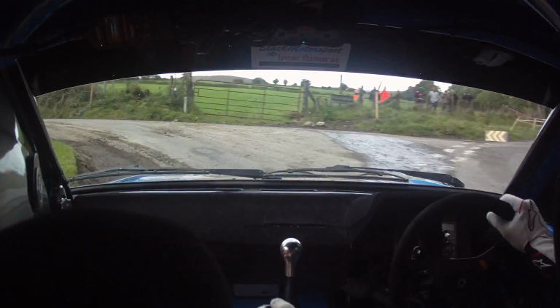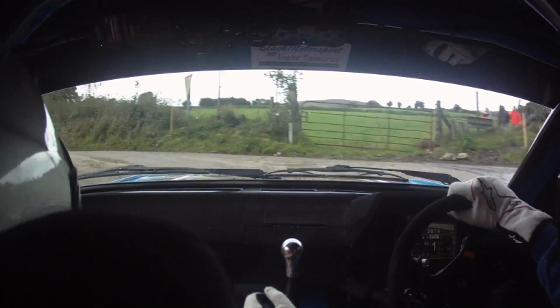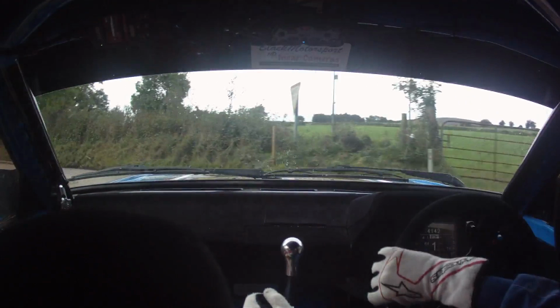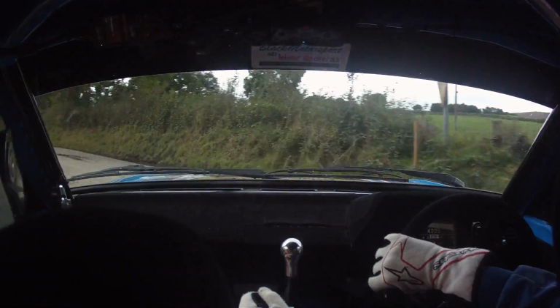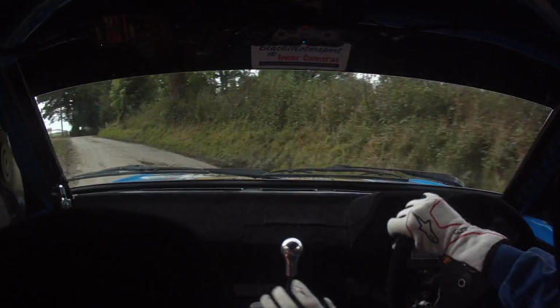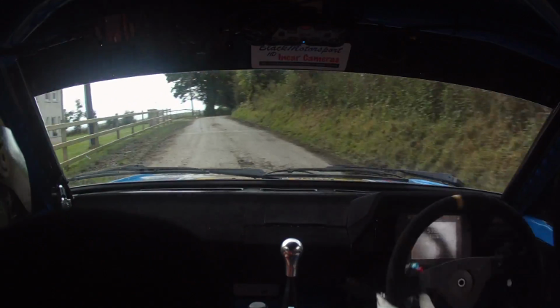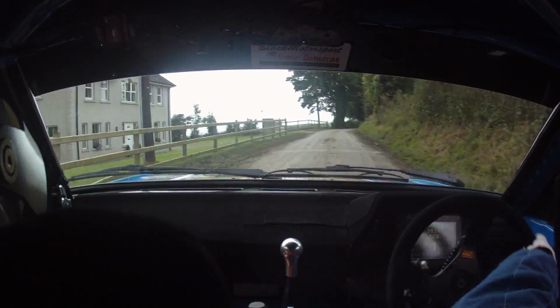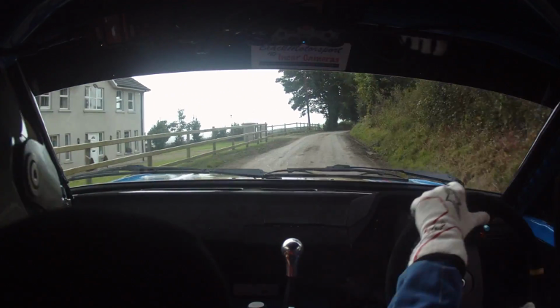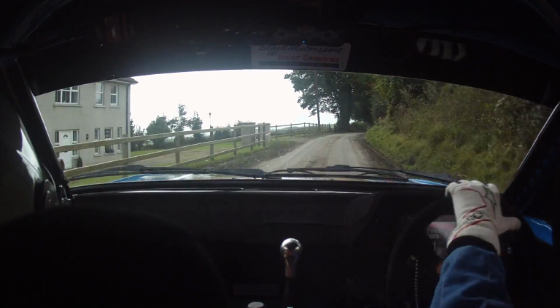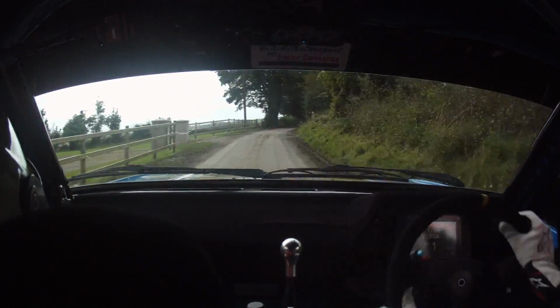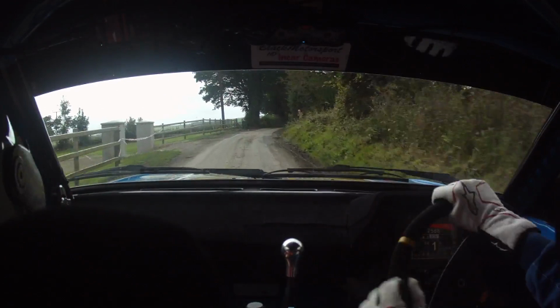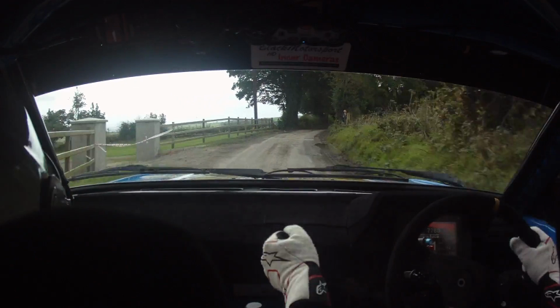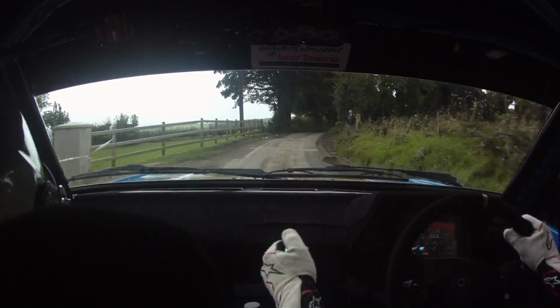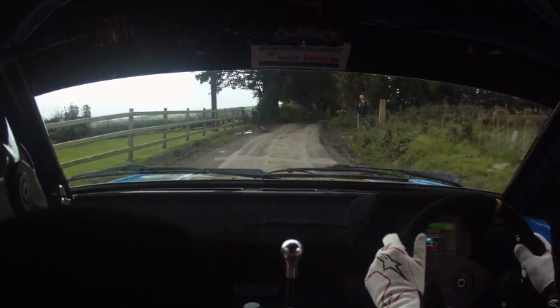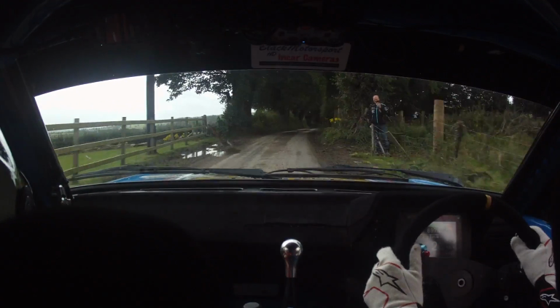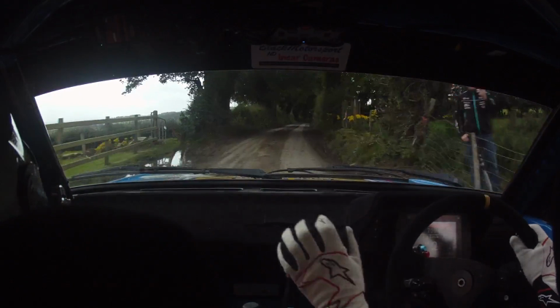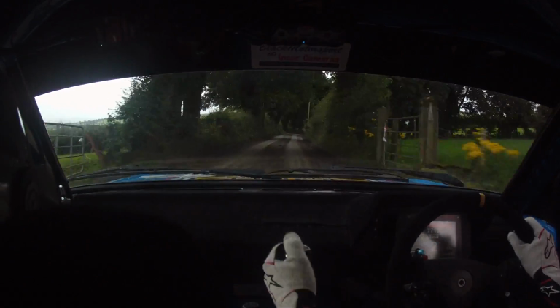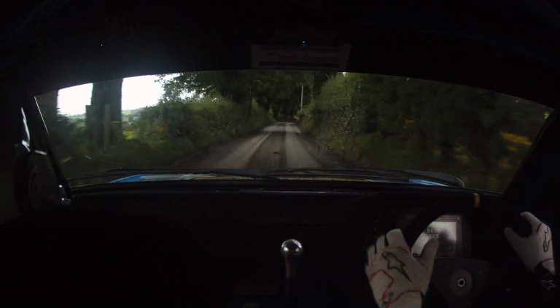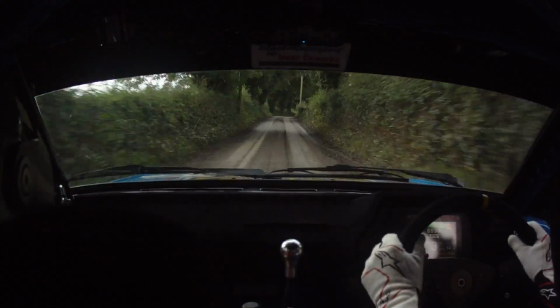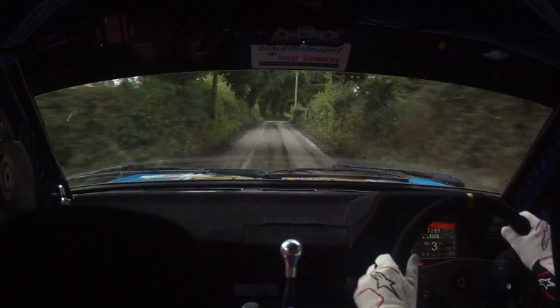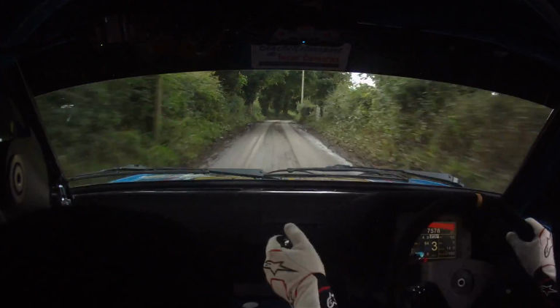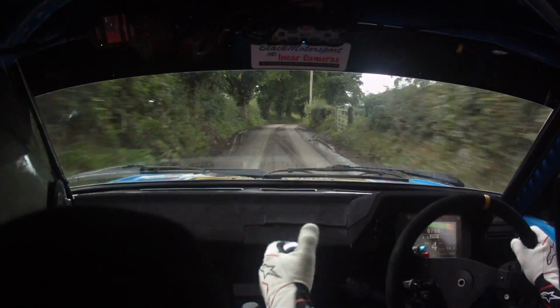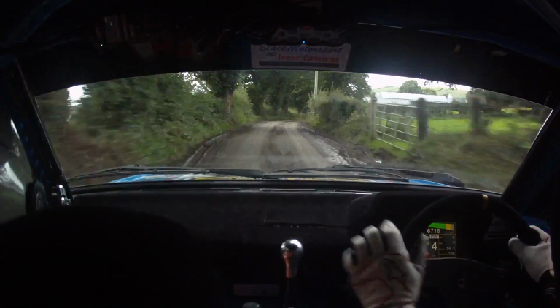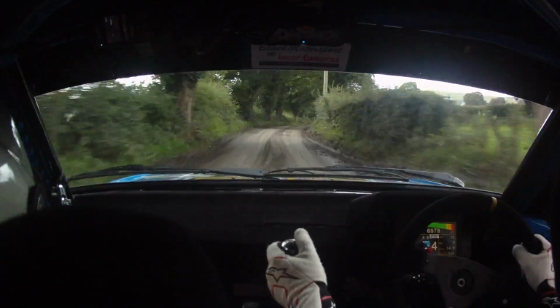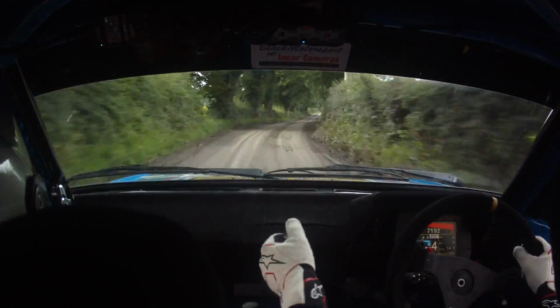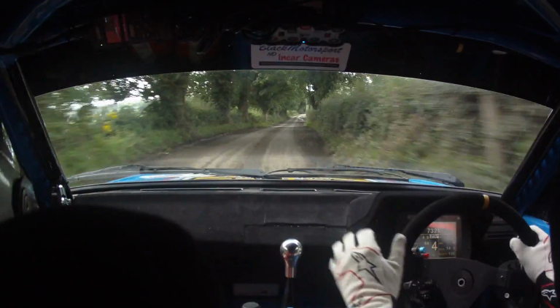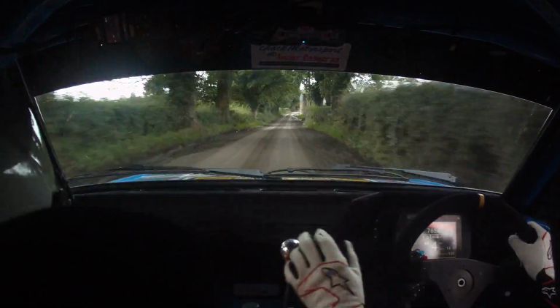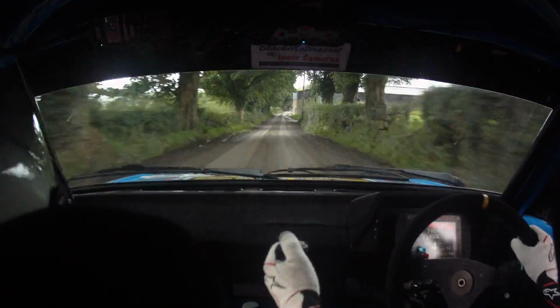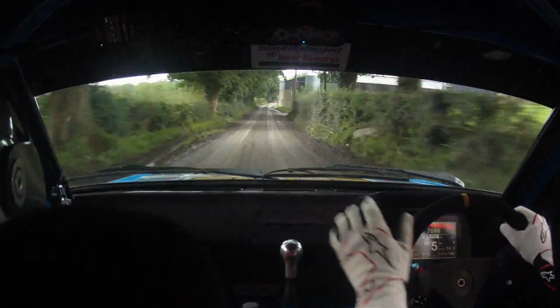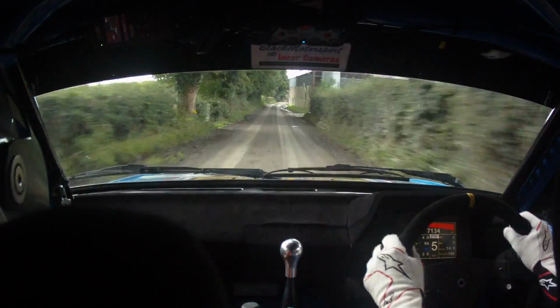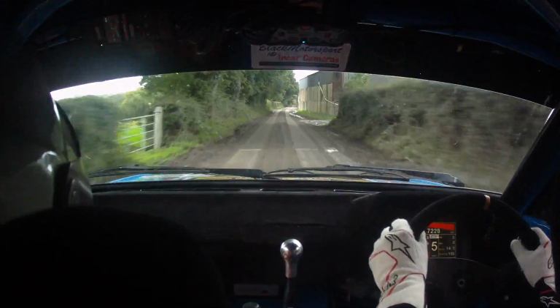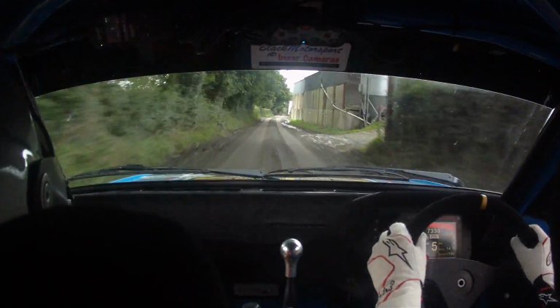And 2 right. 60, 2 right slippy. 170 over mud. Watch this, 2 right. 170 over mud, caution crest, jump into 2 left, don't rise.